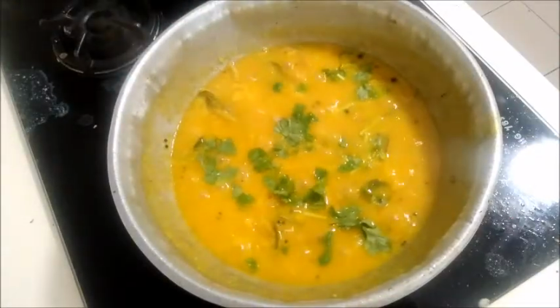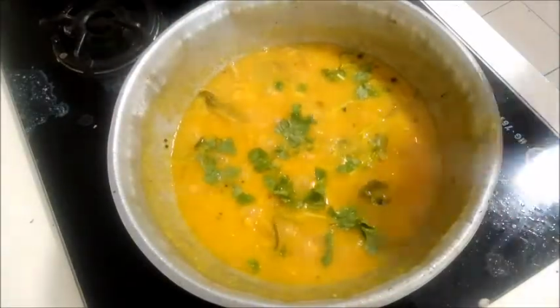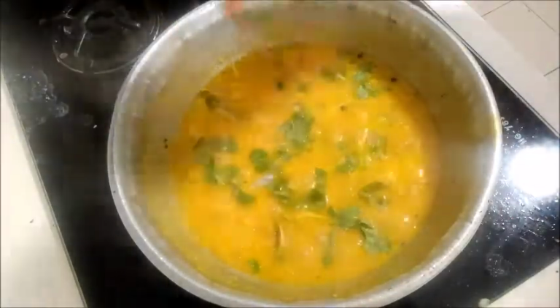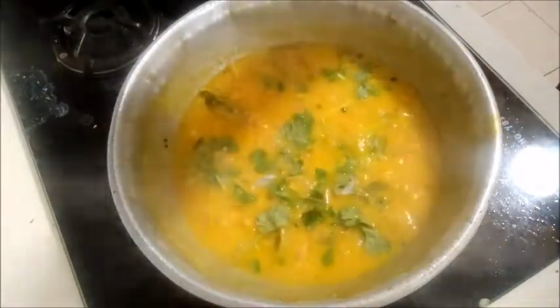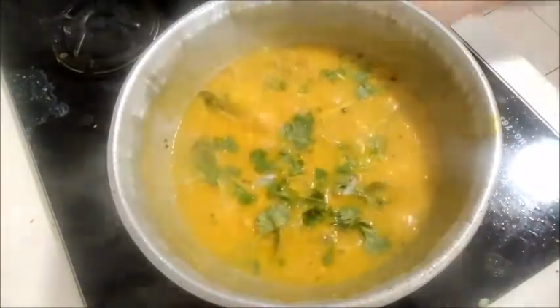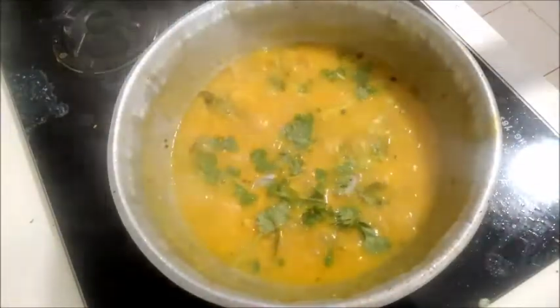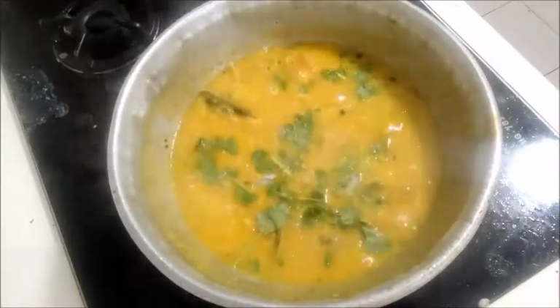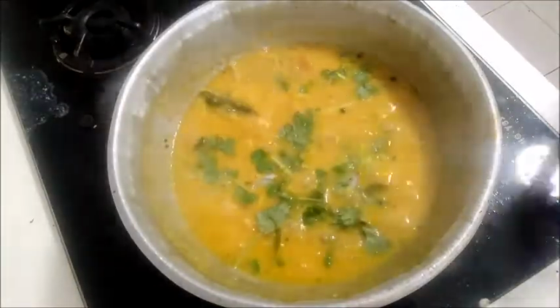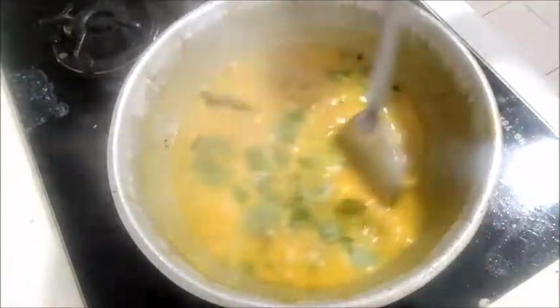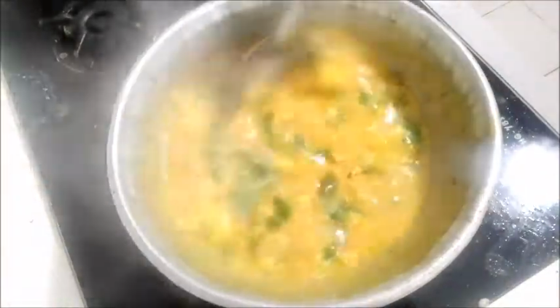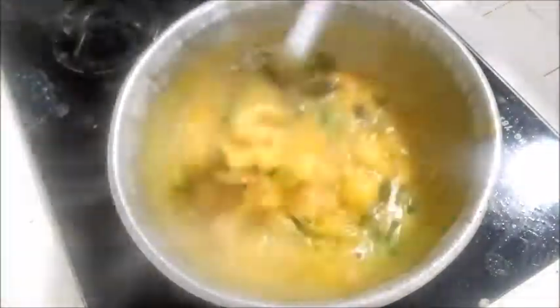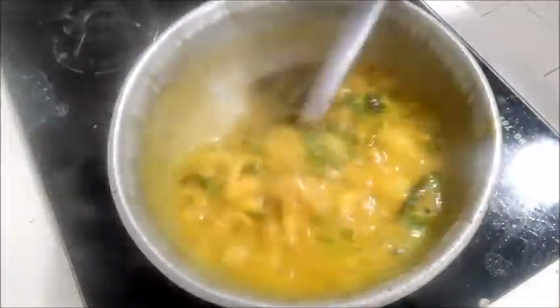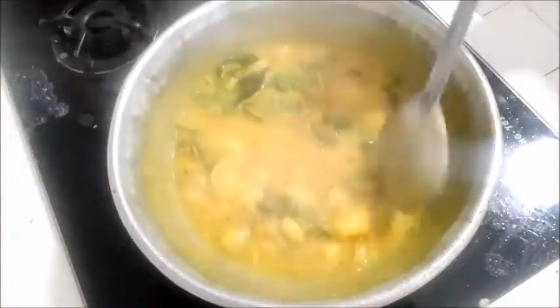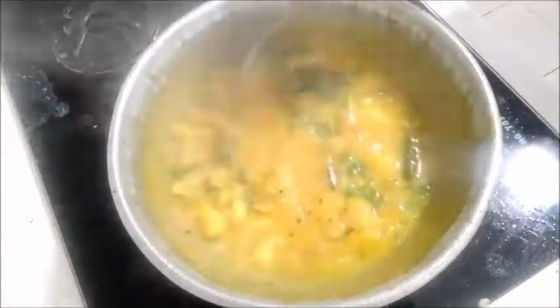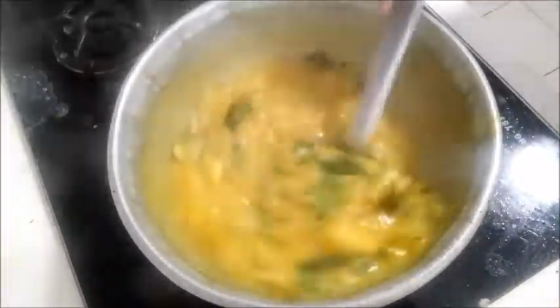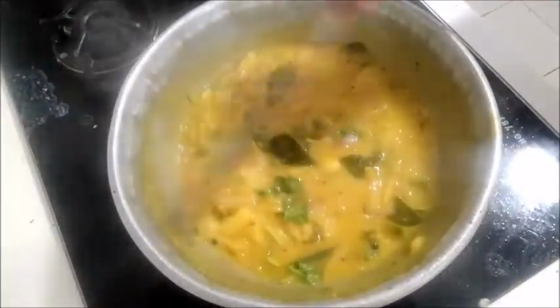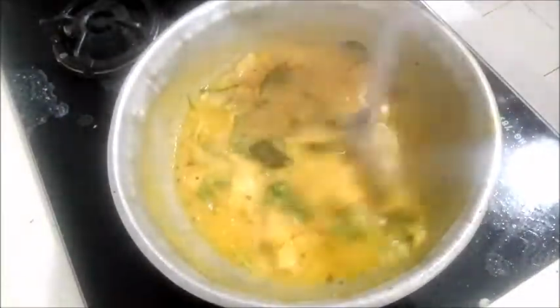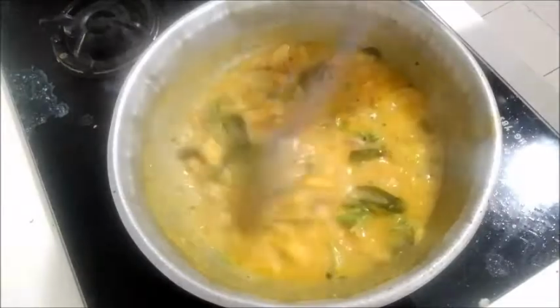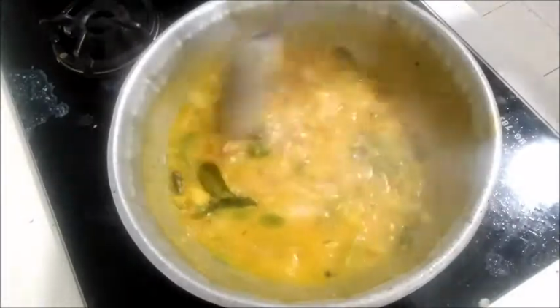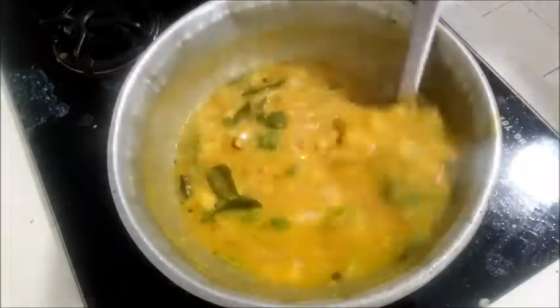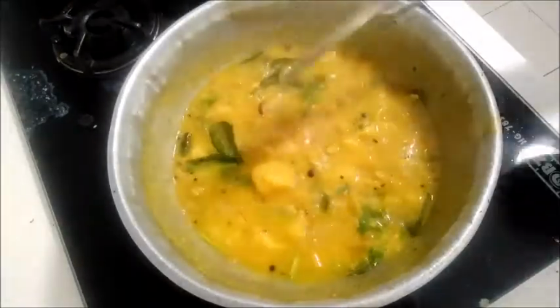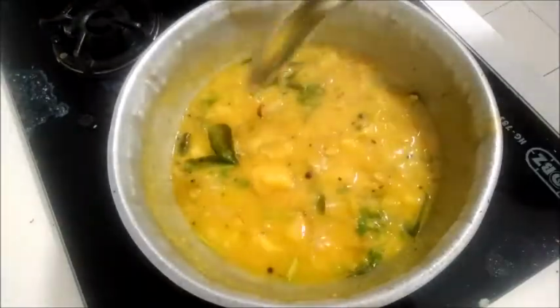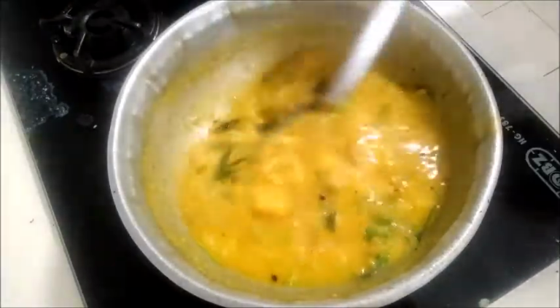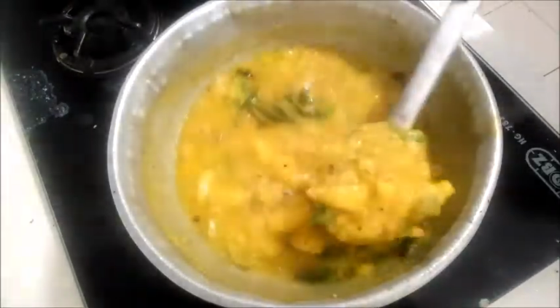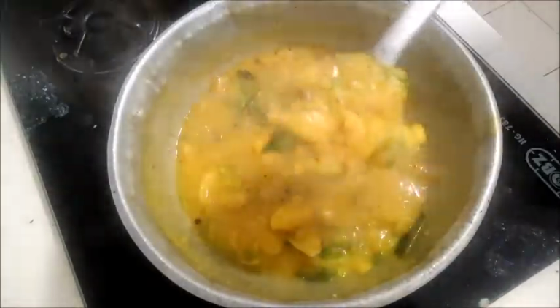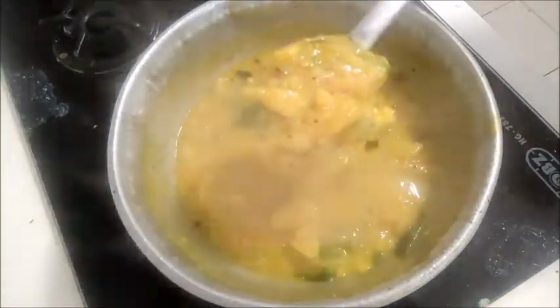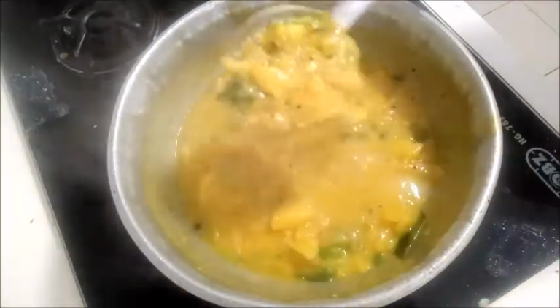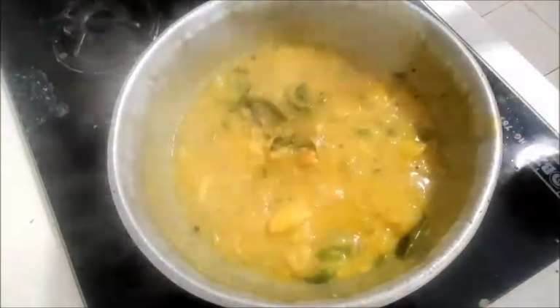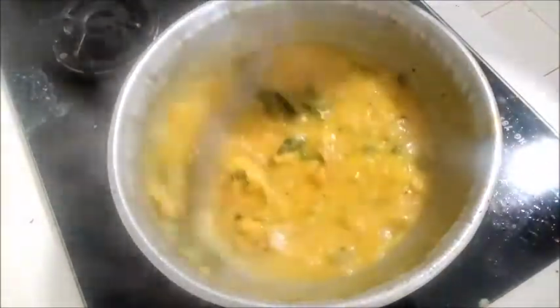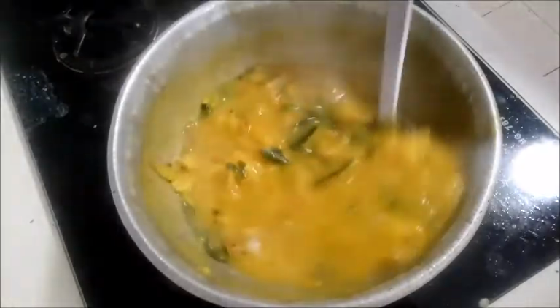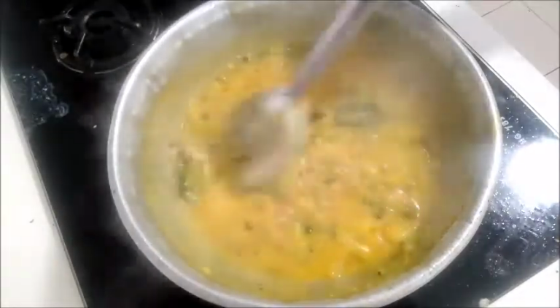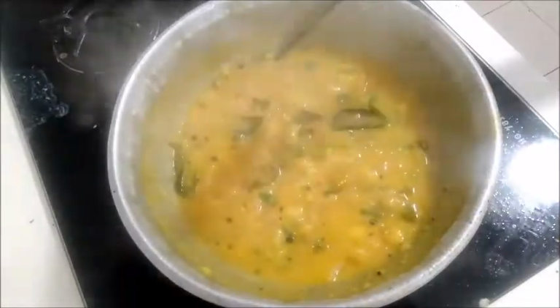Put the lemon juice in the pot. Add lemon juice in the pot. It is optional to add a lighter lemon juice. It is great and easy to make a taste.